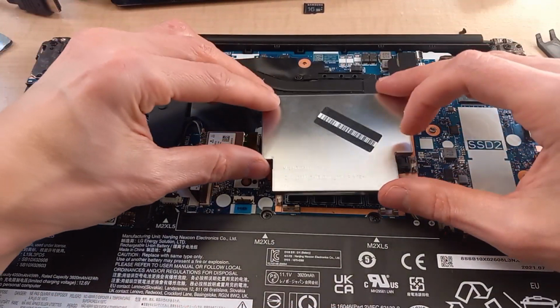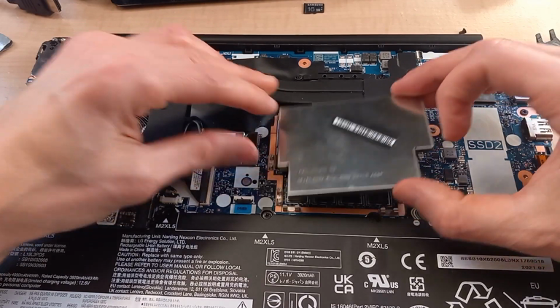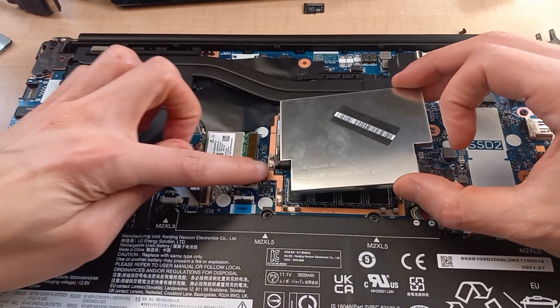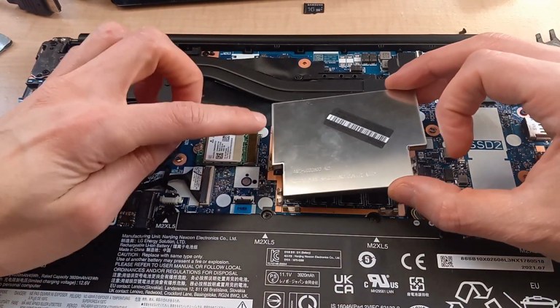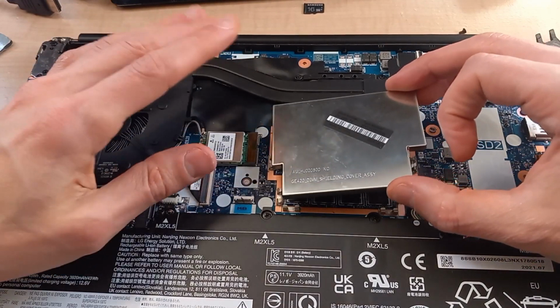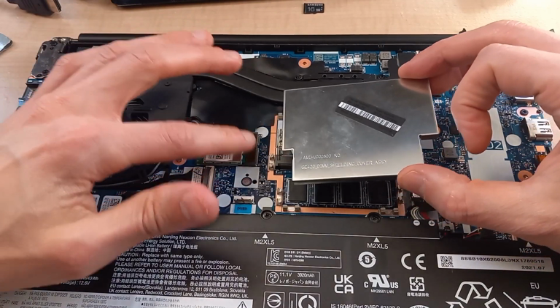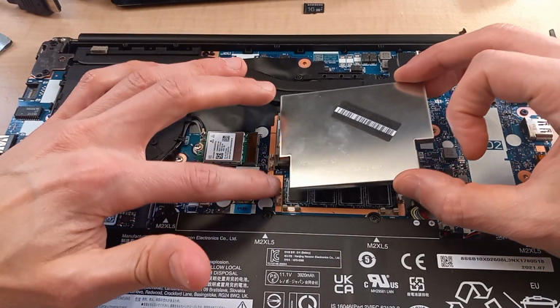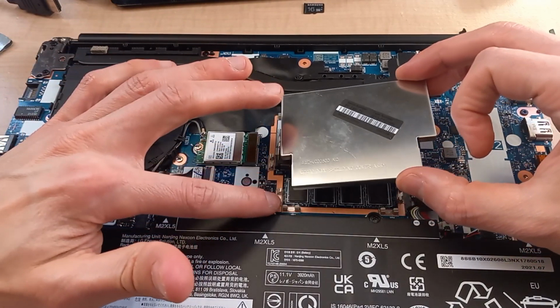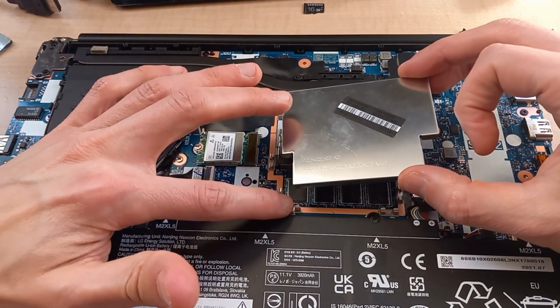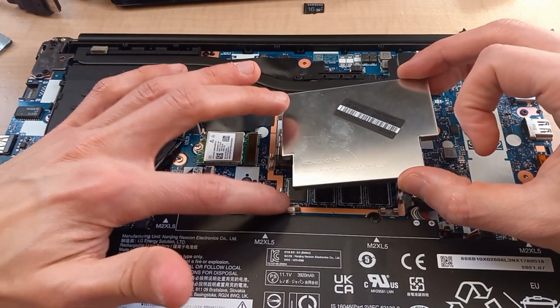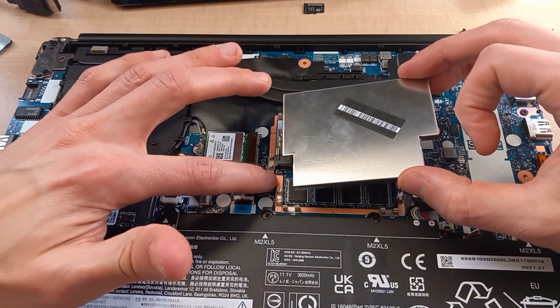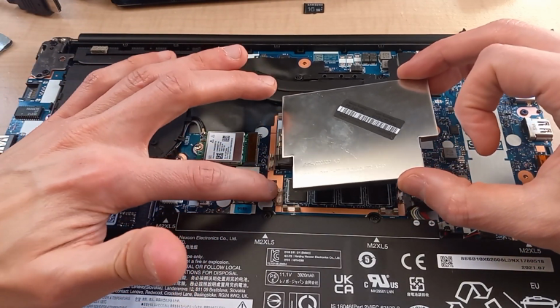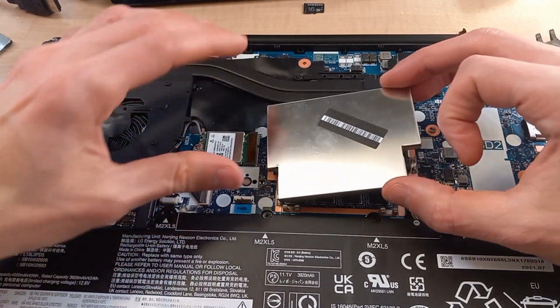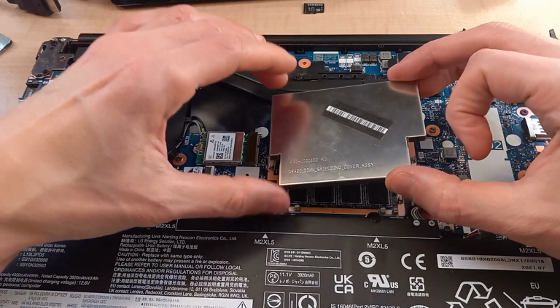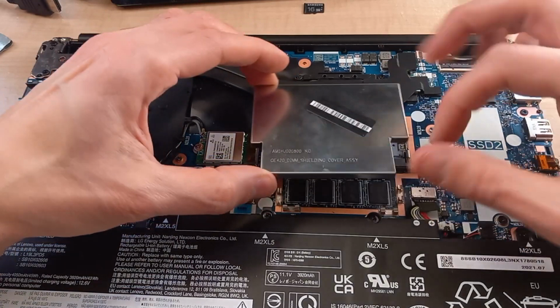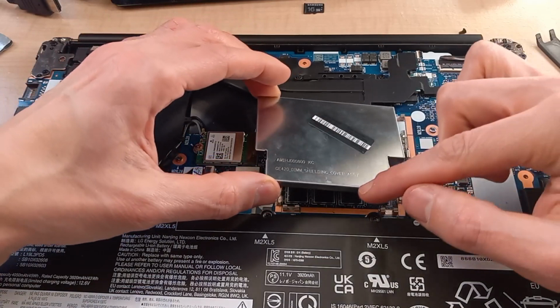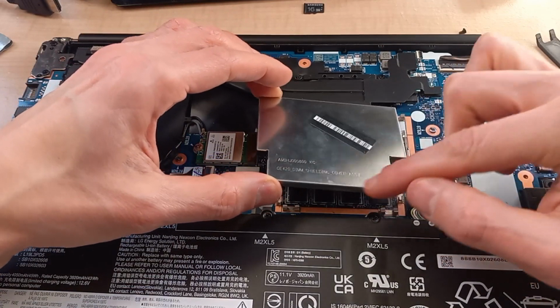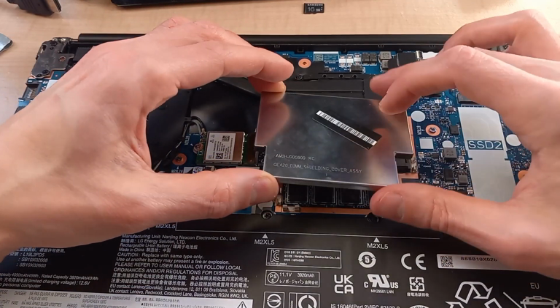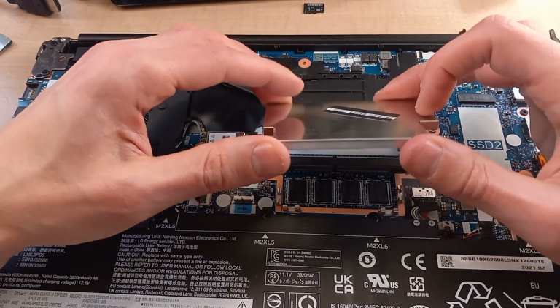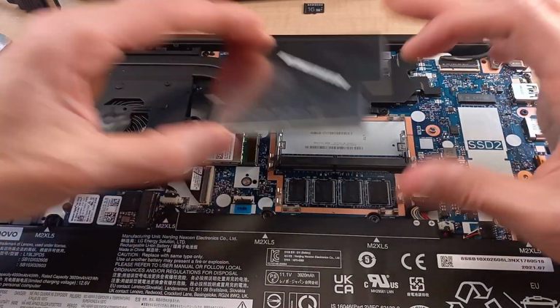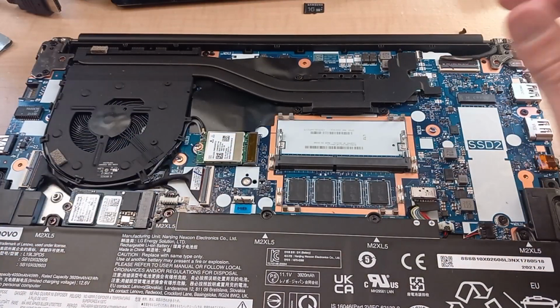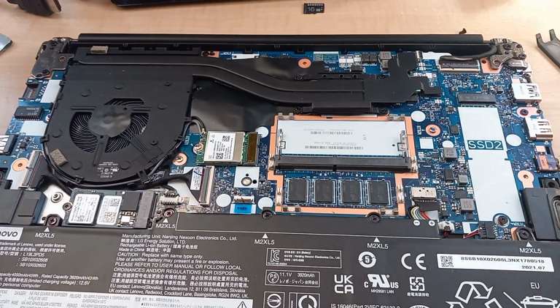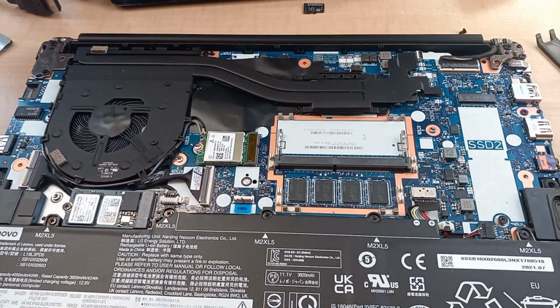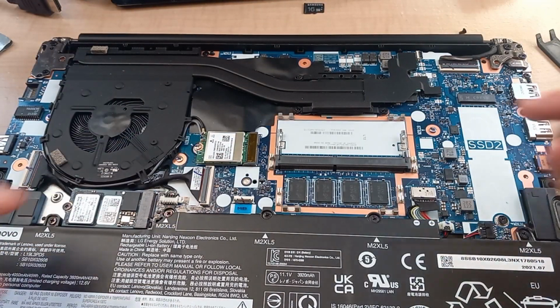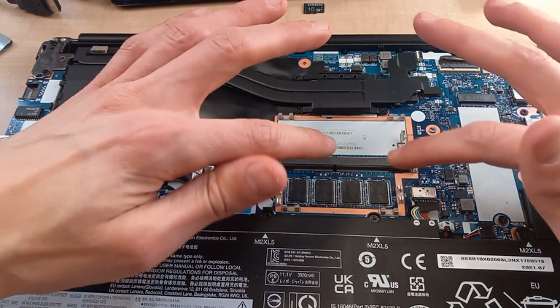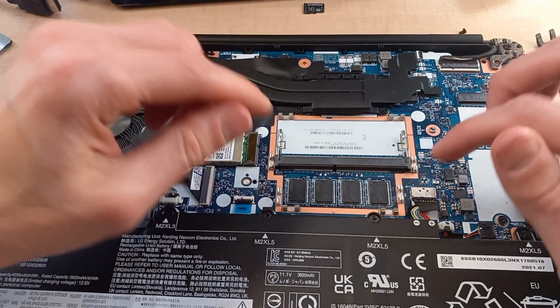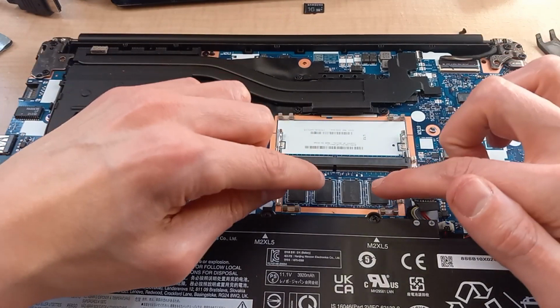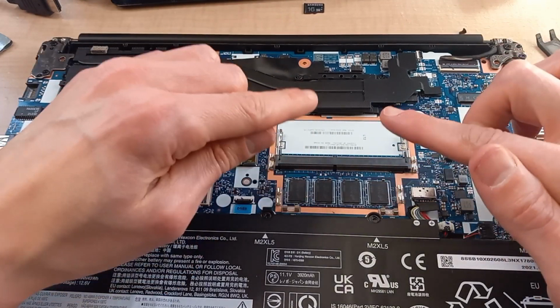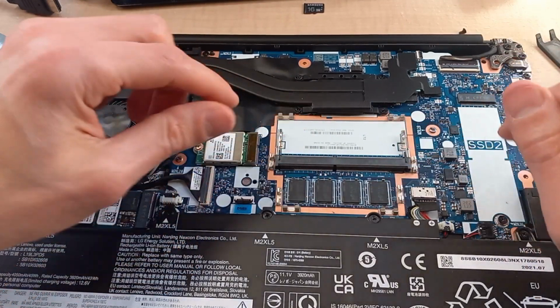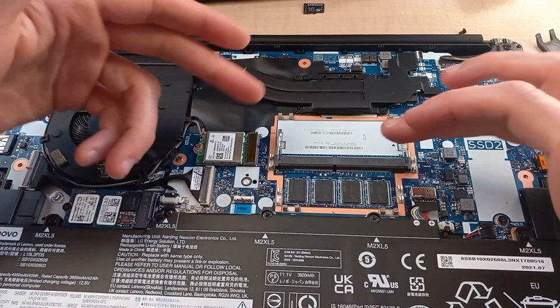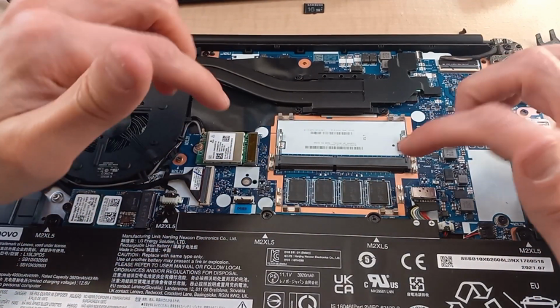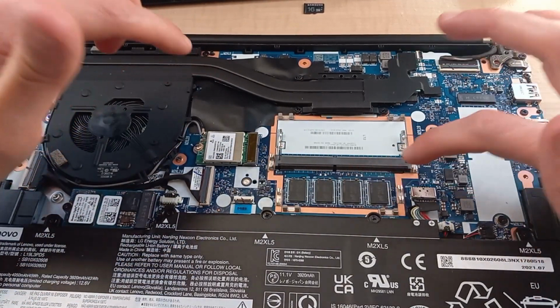It's not screwed down or anything like that — it's just held down by these little pins here. If you can get your fingernail underneath there, it should pop right off. Otherwise, you can use a little bit of plastic to pry it up.